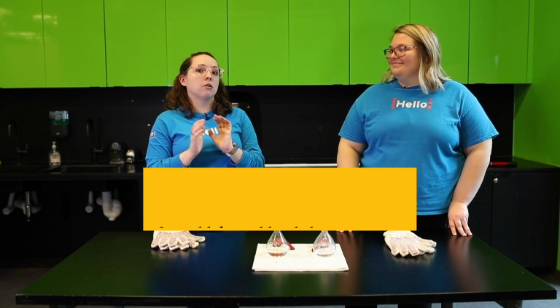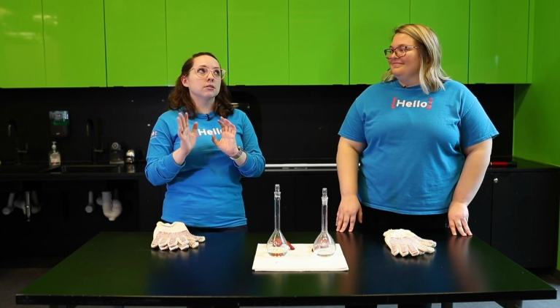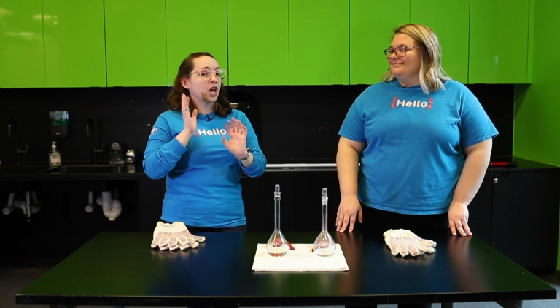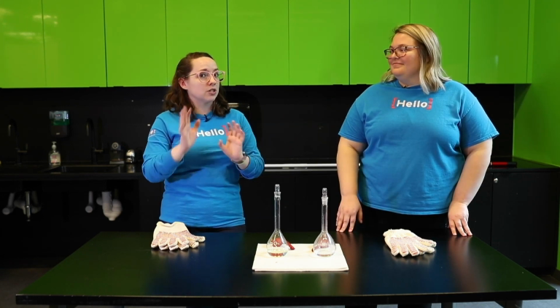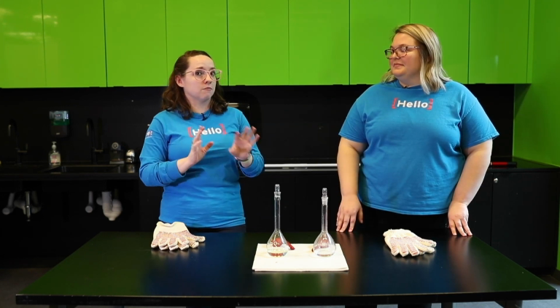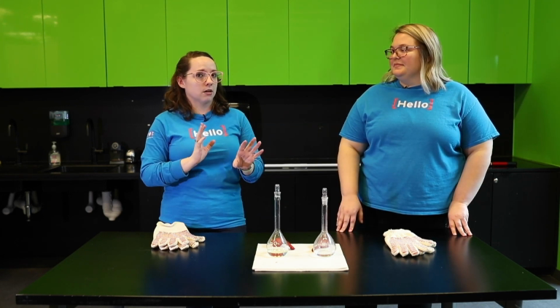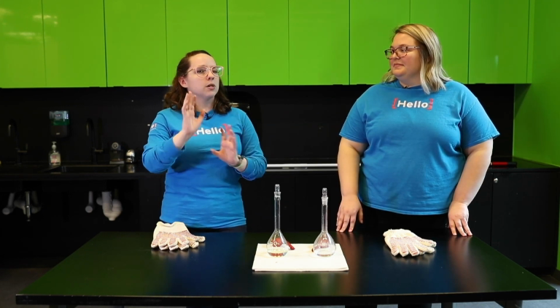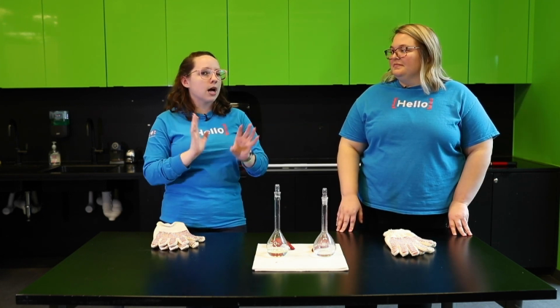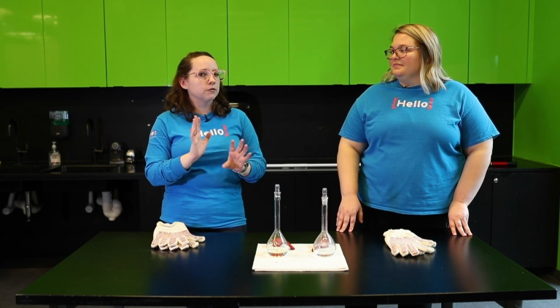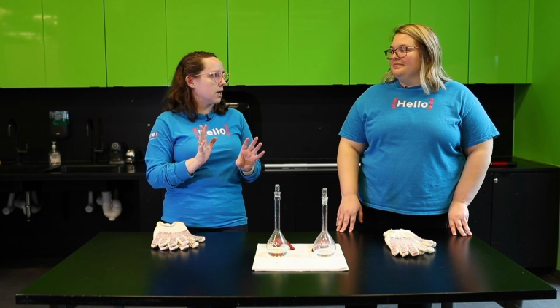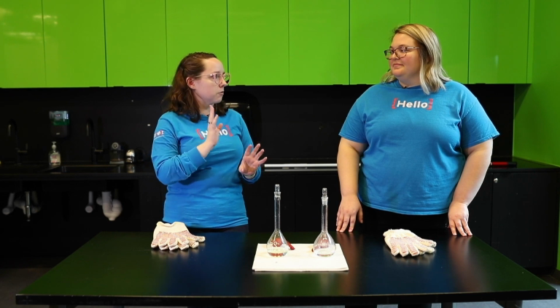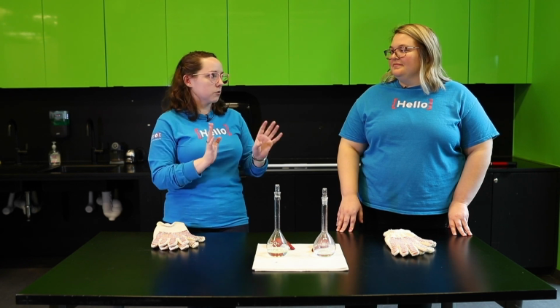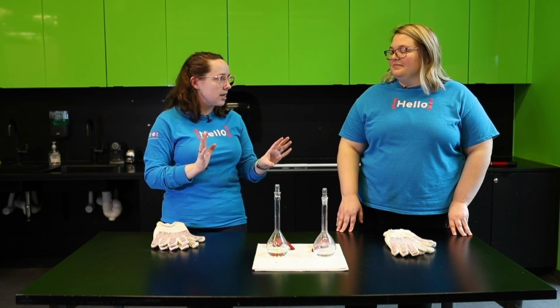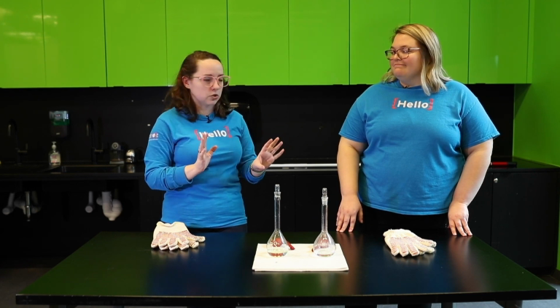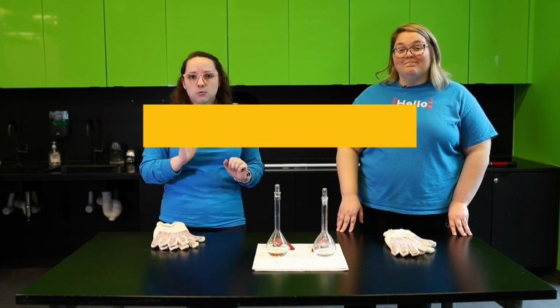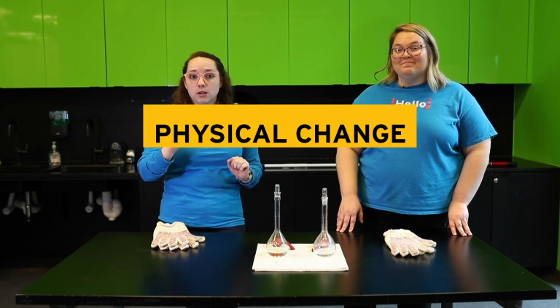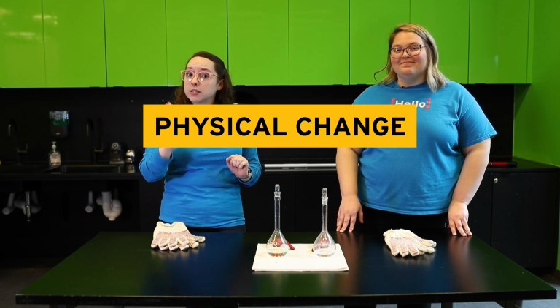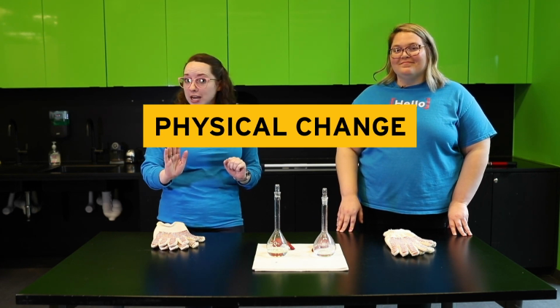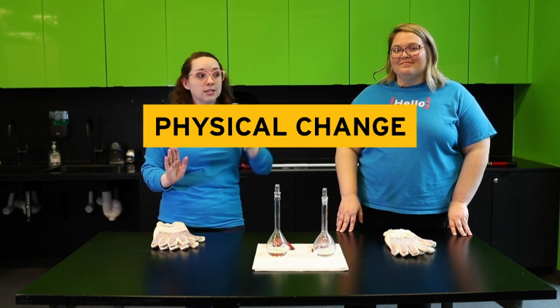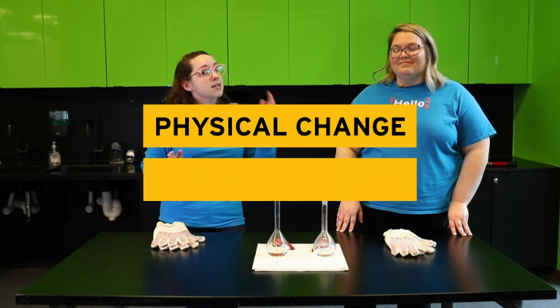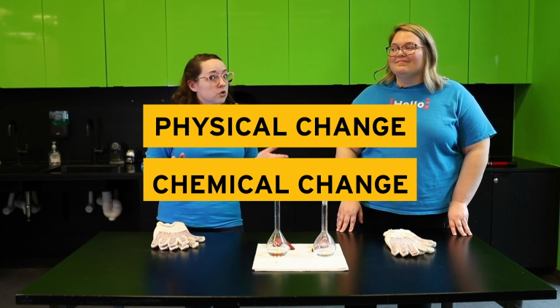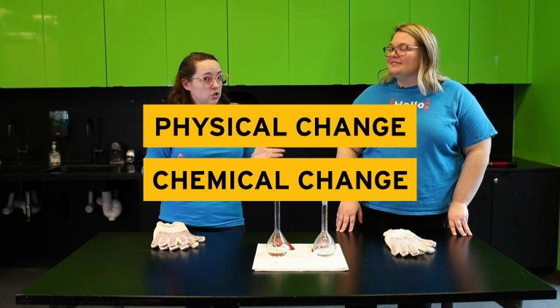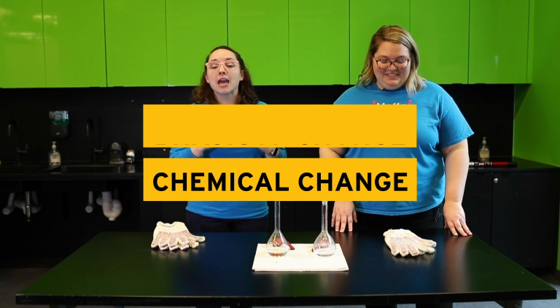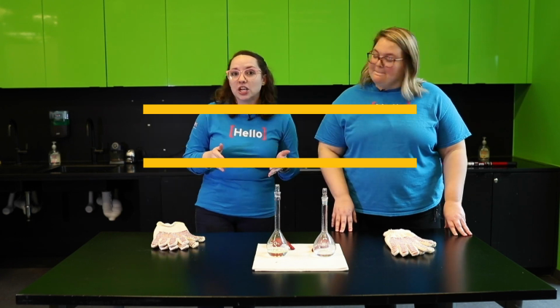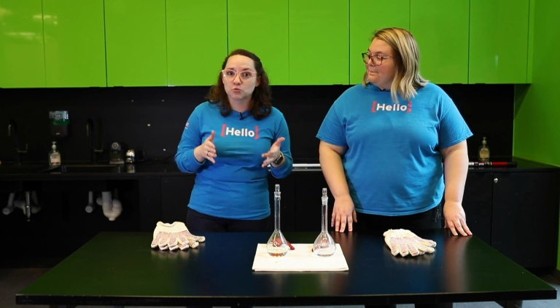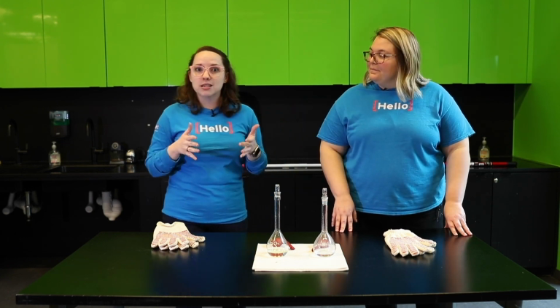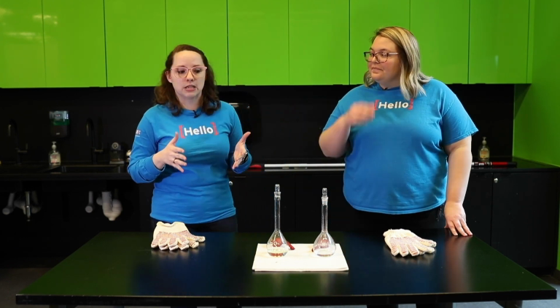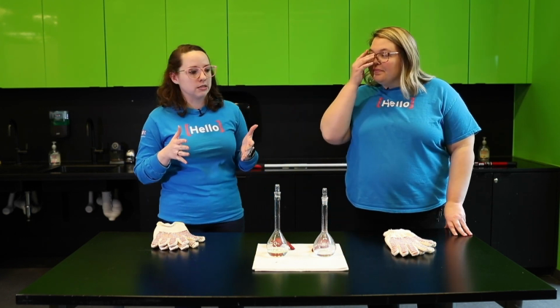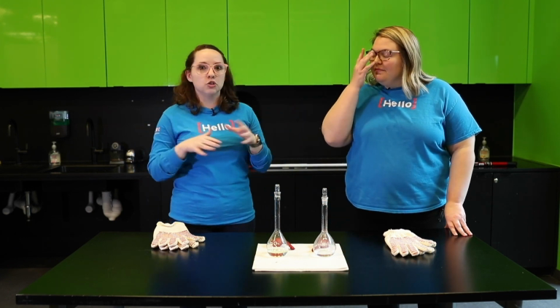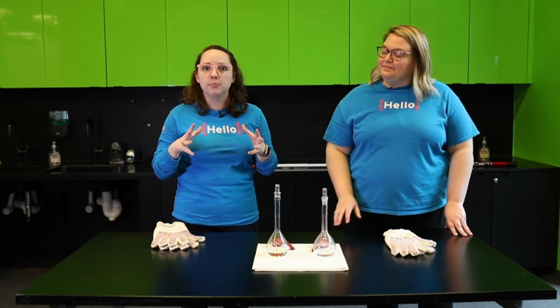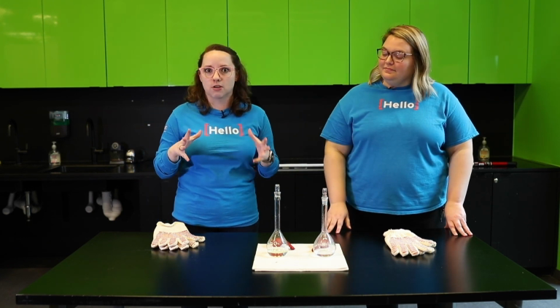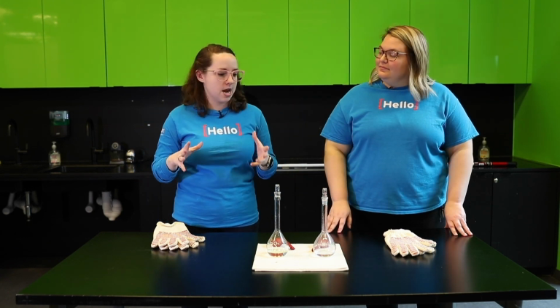In order to change states of matter we can do a couple of different things. In chemistry we have what we call physical changes and chemical changes. Chemical changes are really interesting because they do a couple of bizarre things.